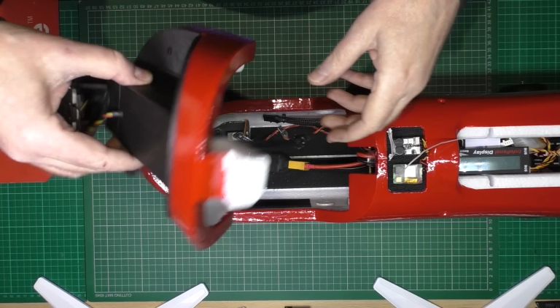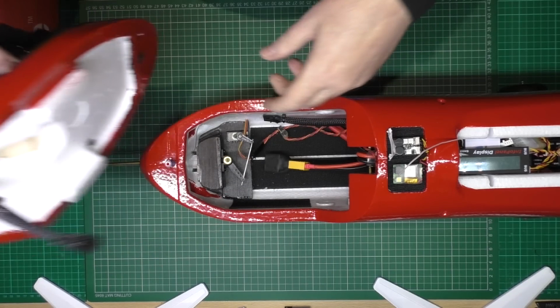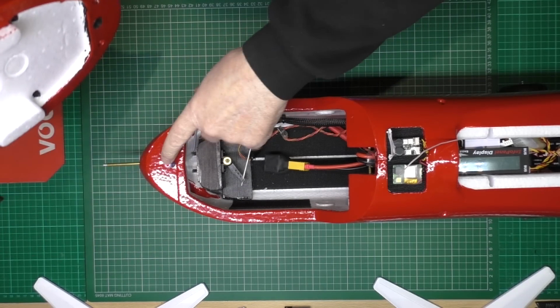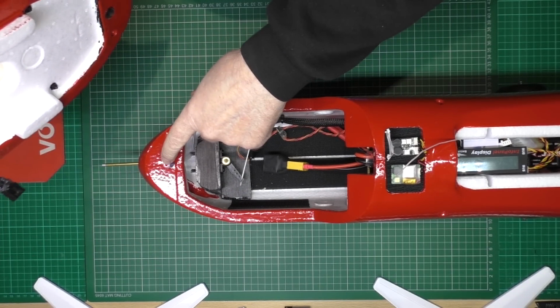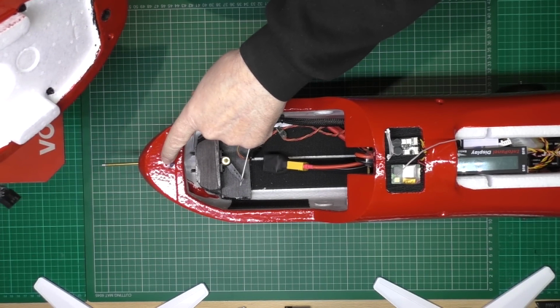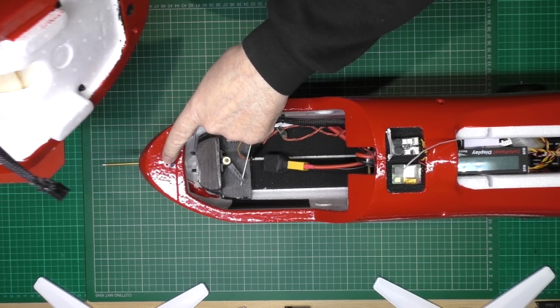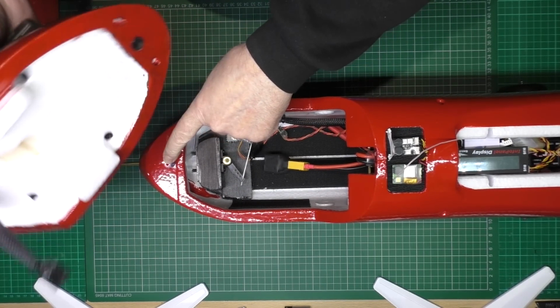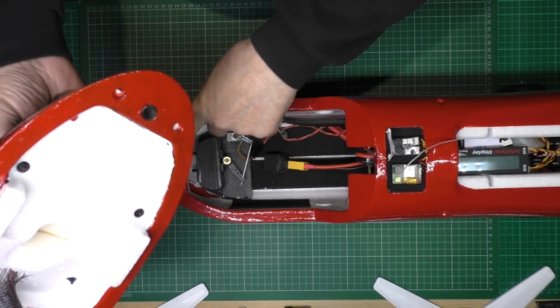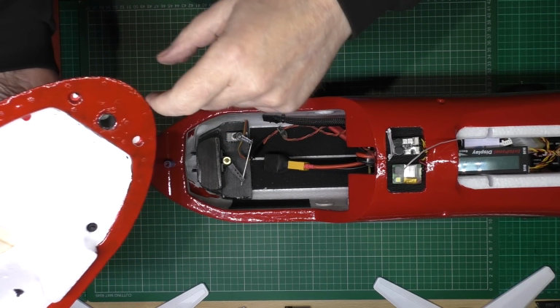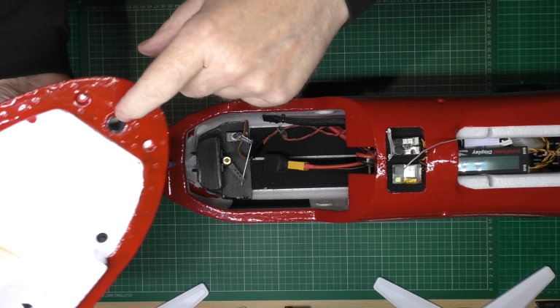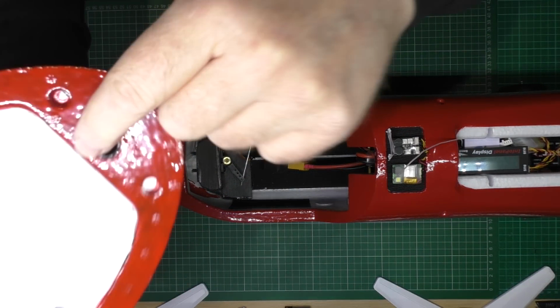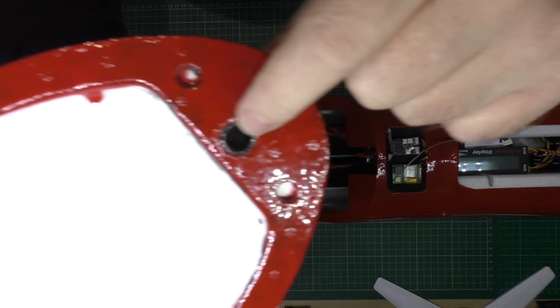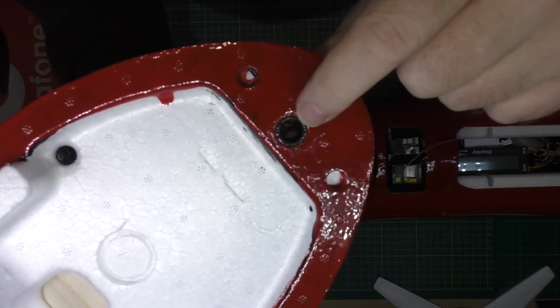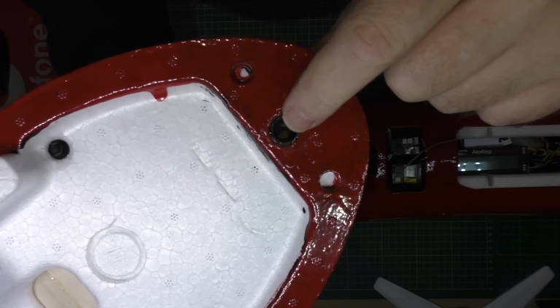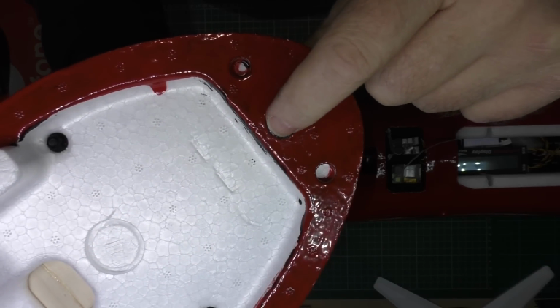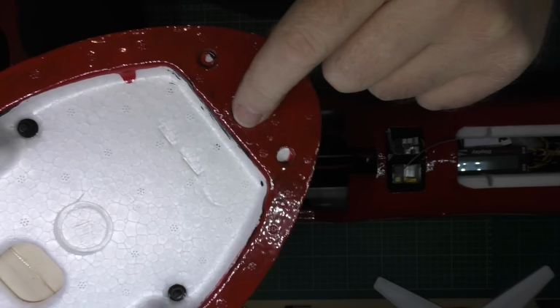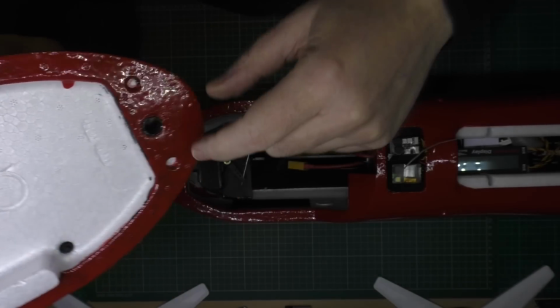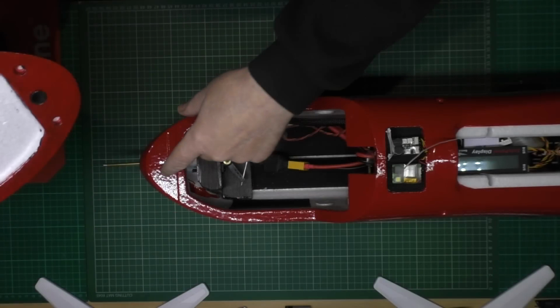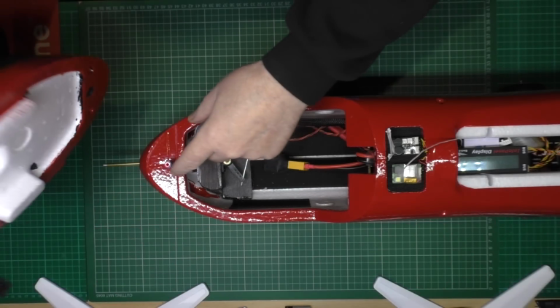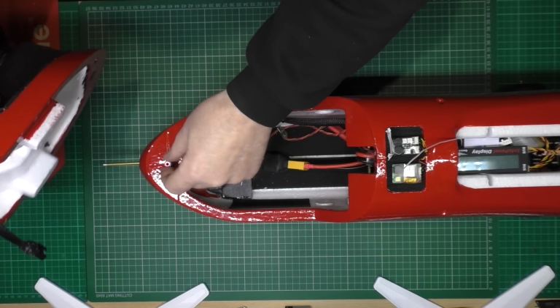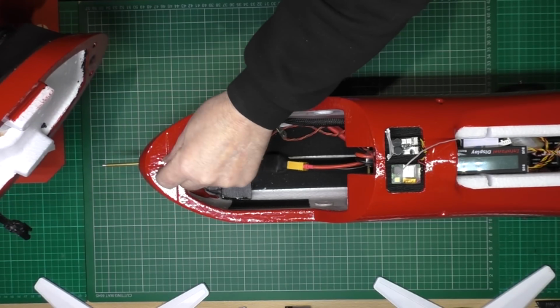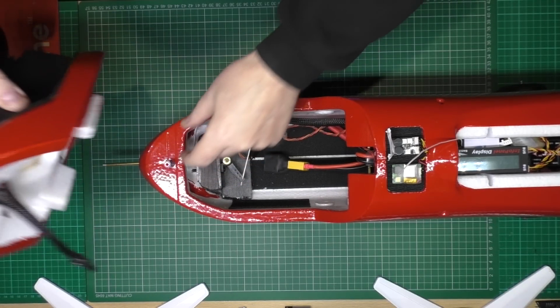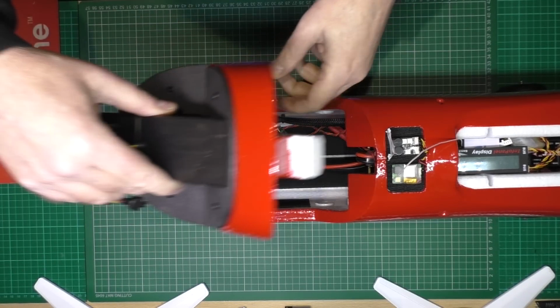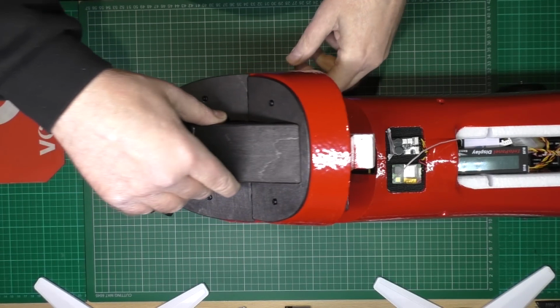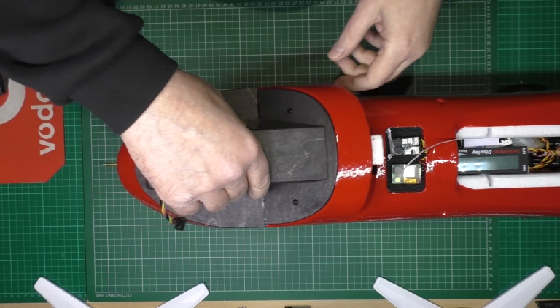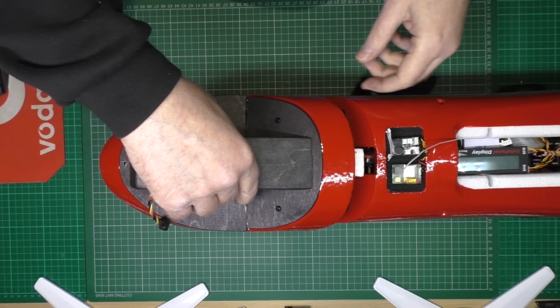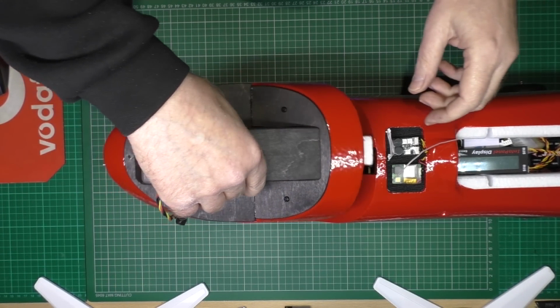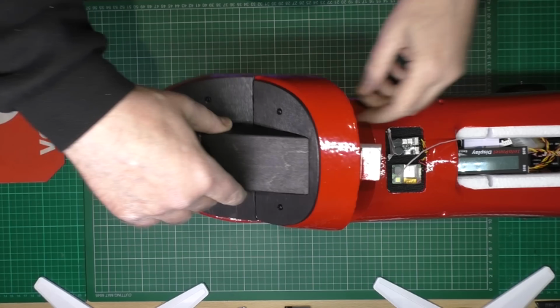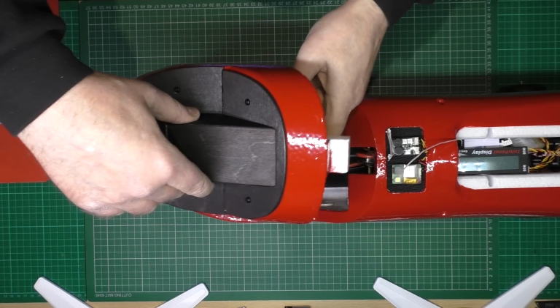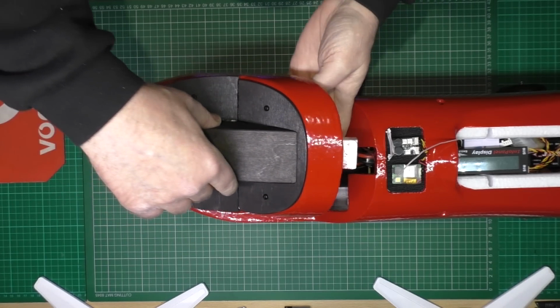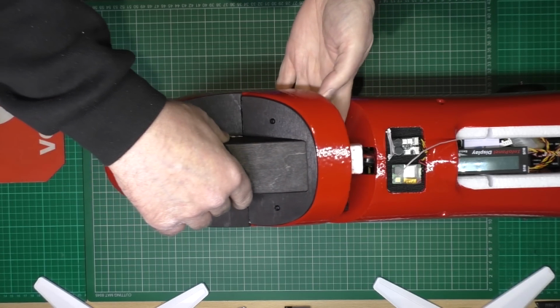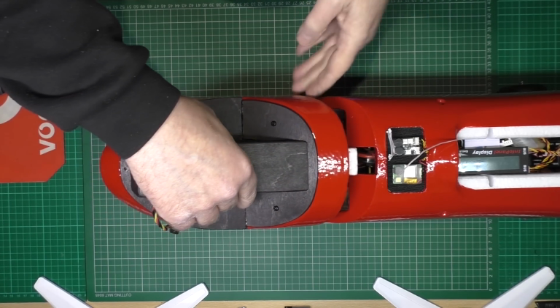I've put a post on here, and there's a carbon tube that goes through there to protect it — that's for the canopy.